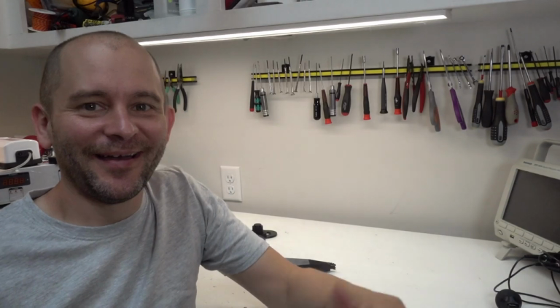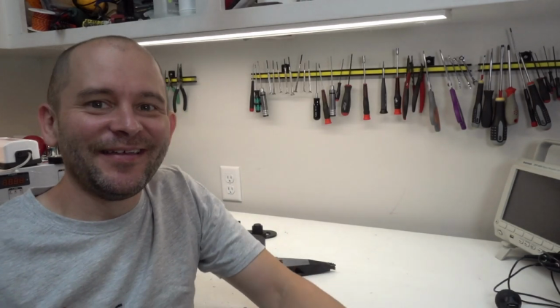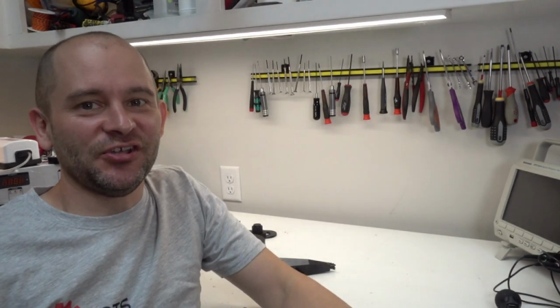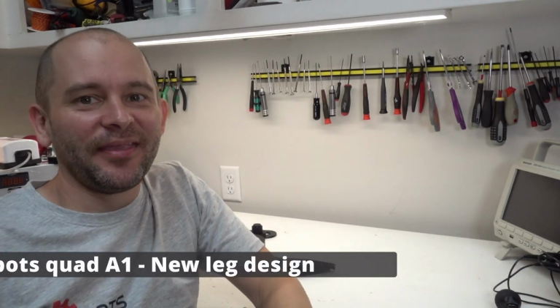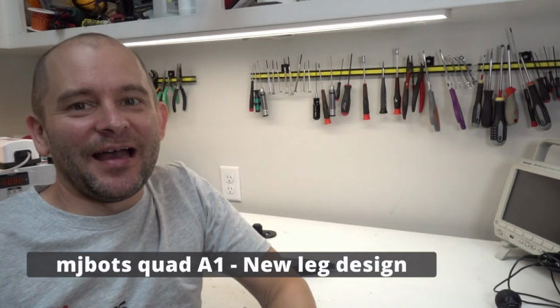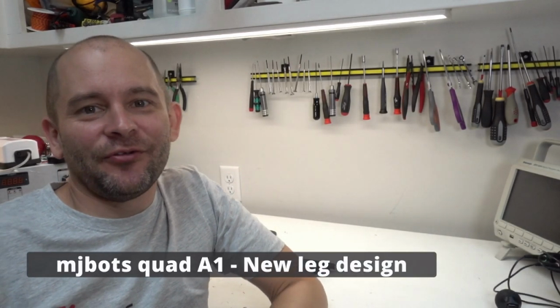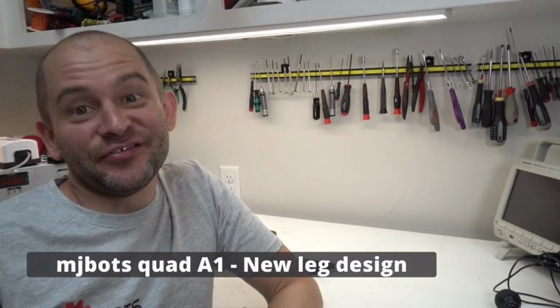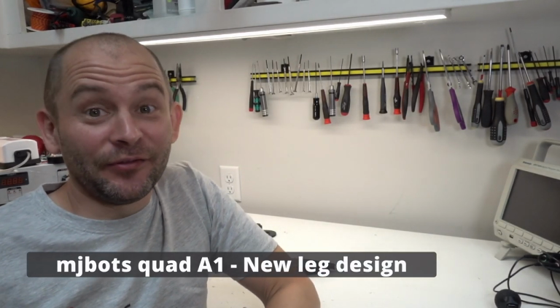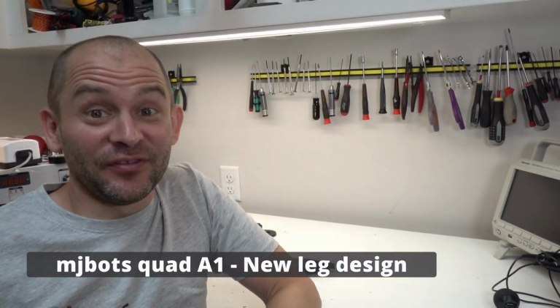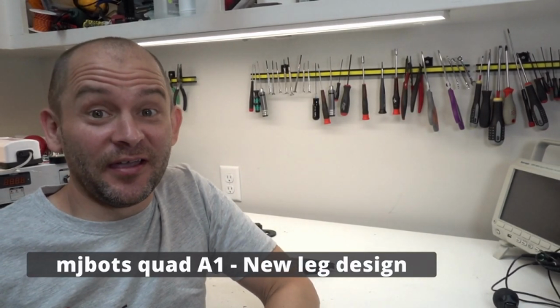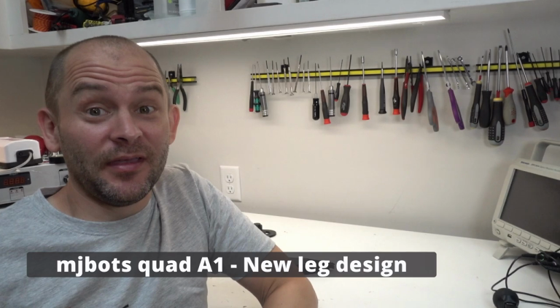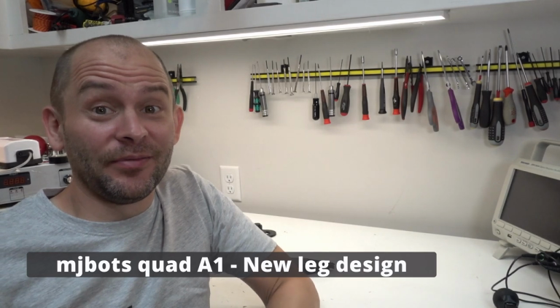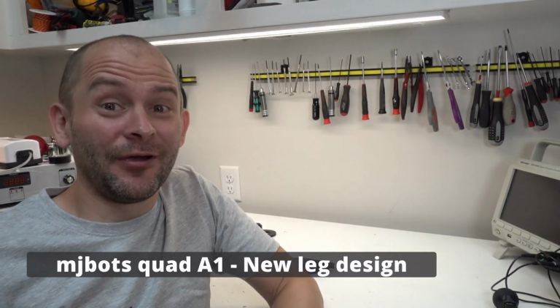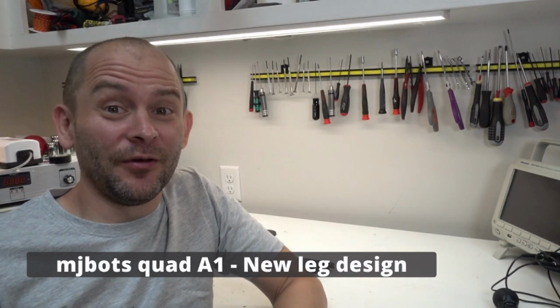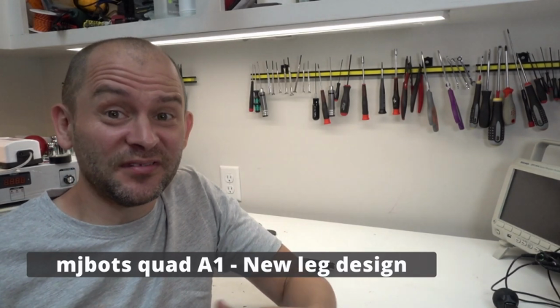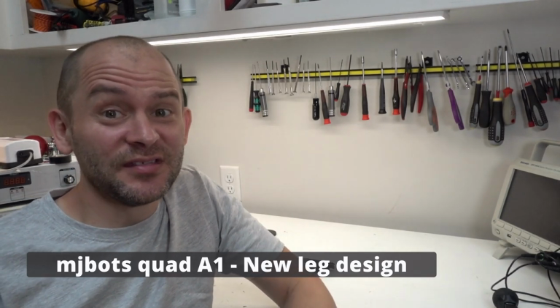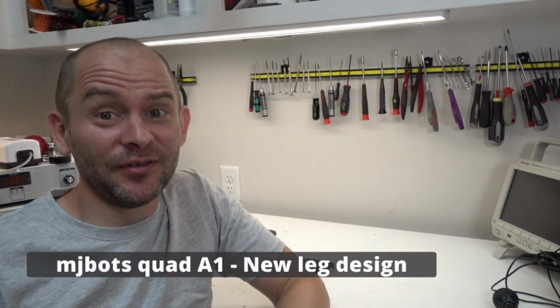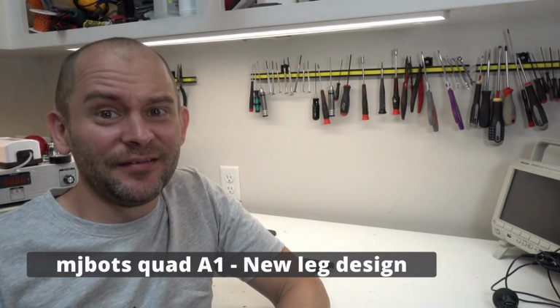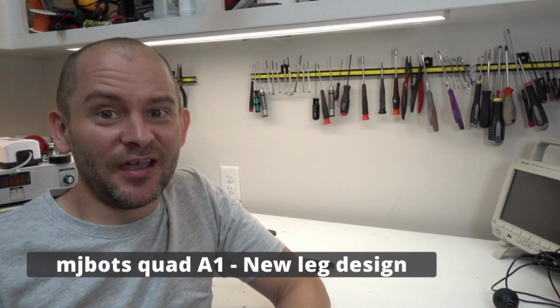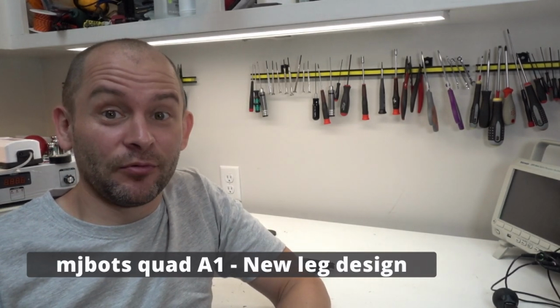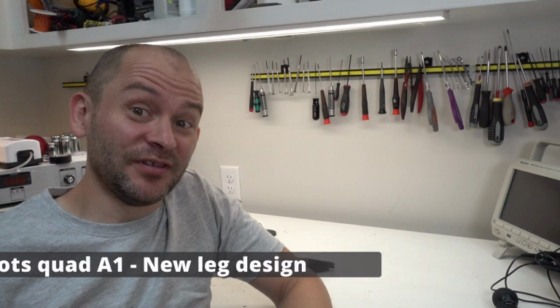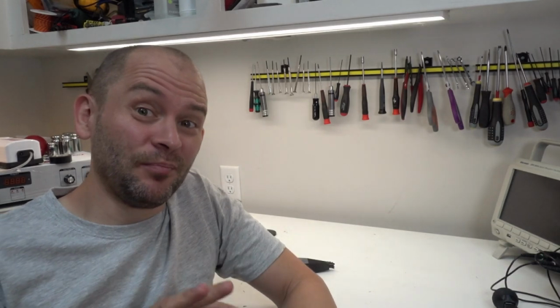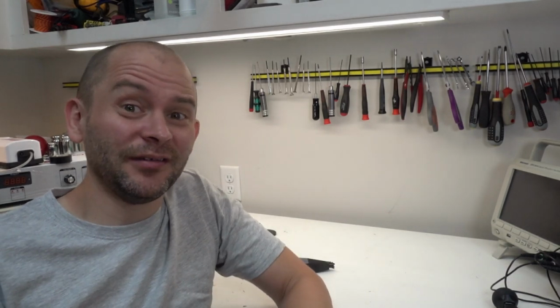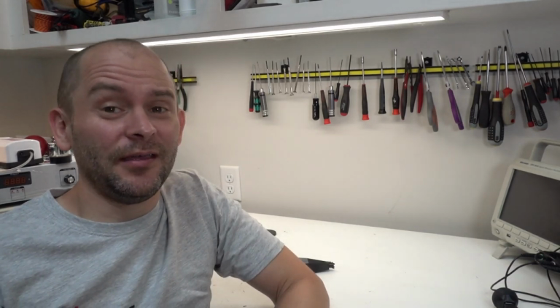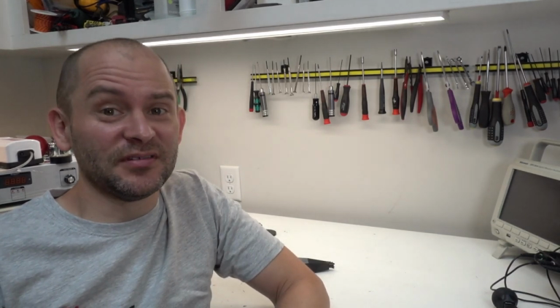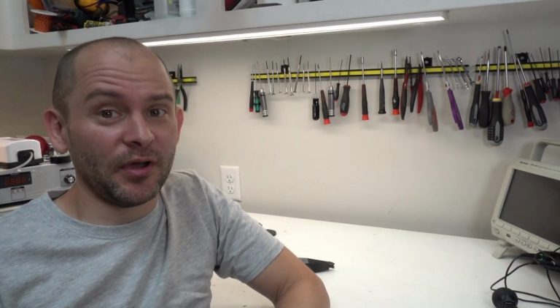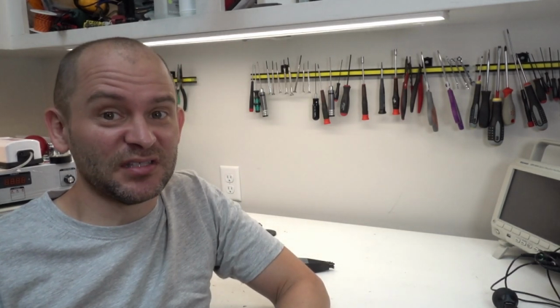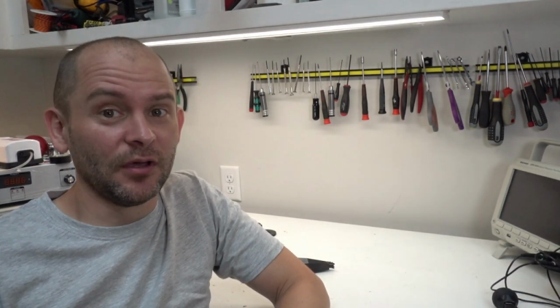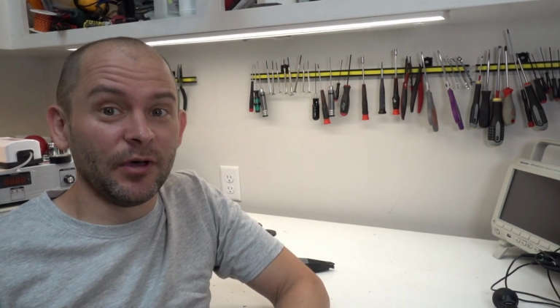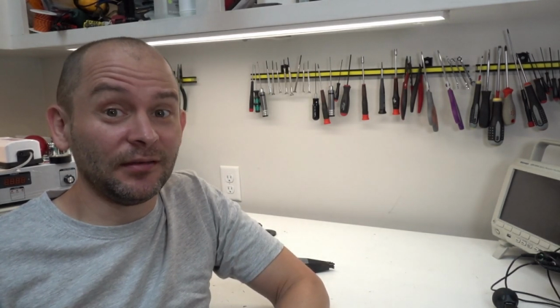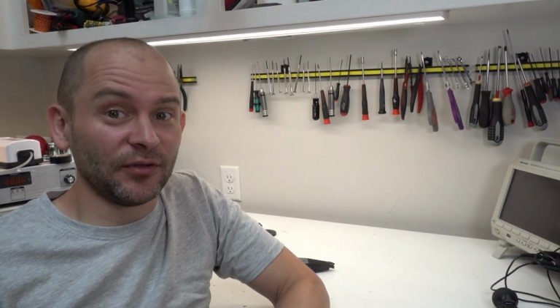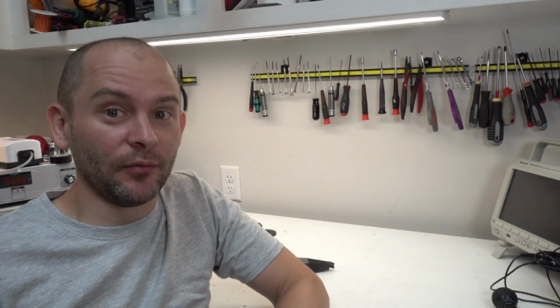Hi, Josh here. I'm going to try and do something a little different this time in the form of a mostly unscripted design exploration, or at least a point in the design process, for some updated legs for the Quad A1.